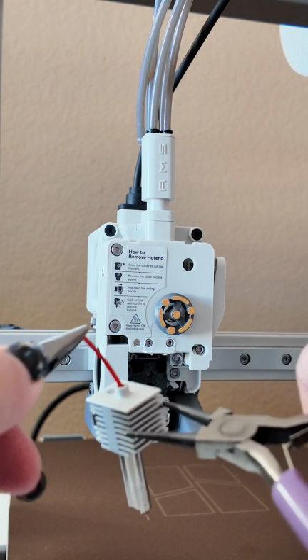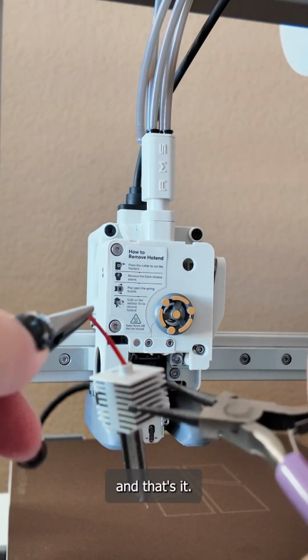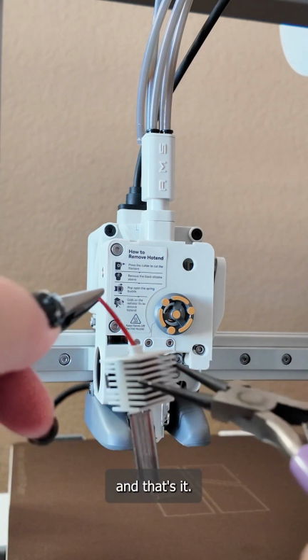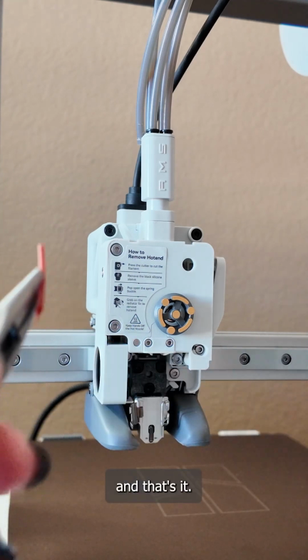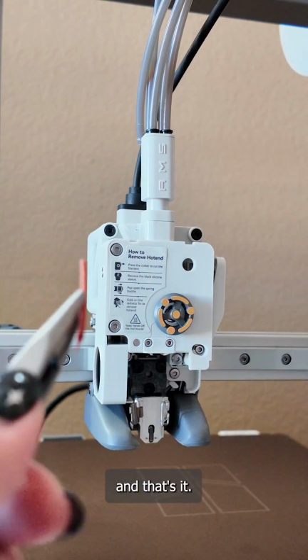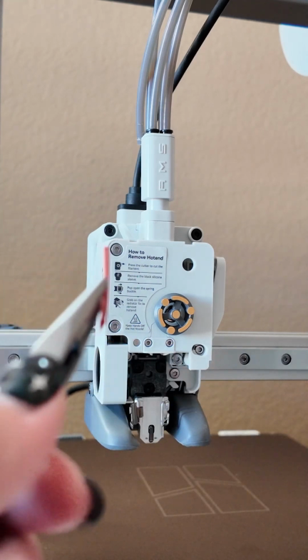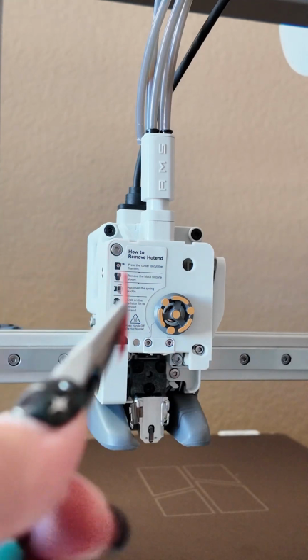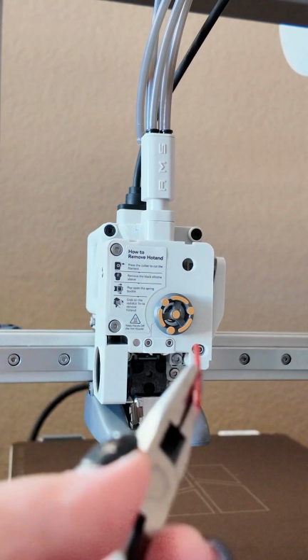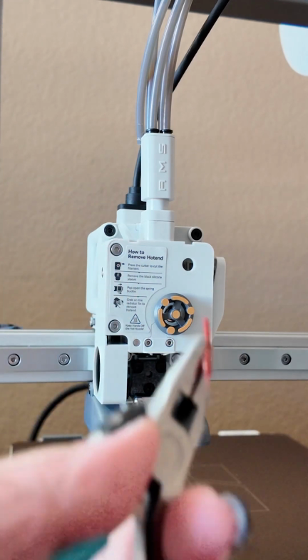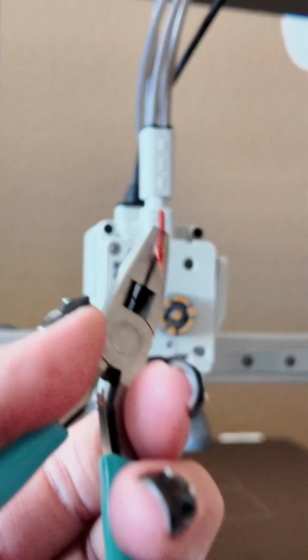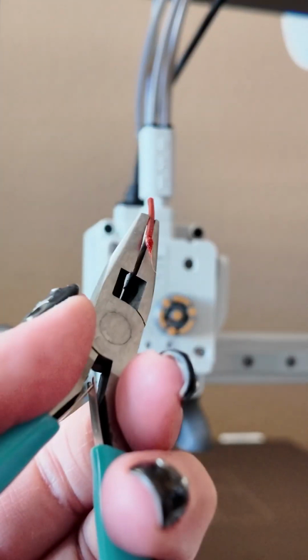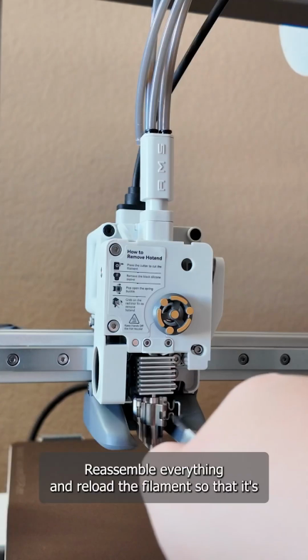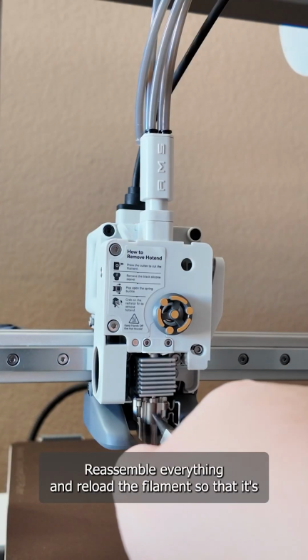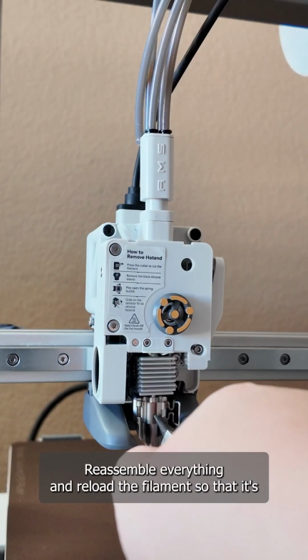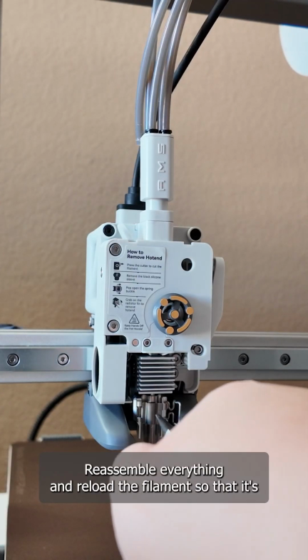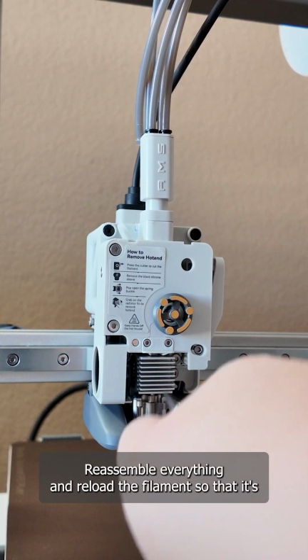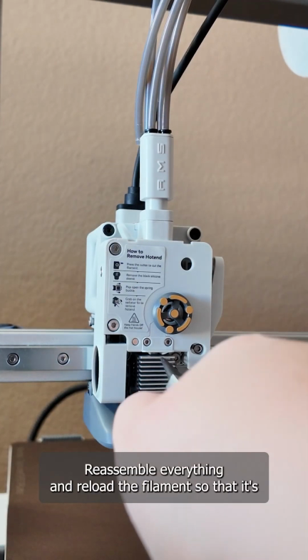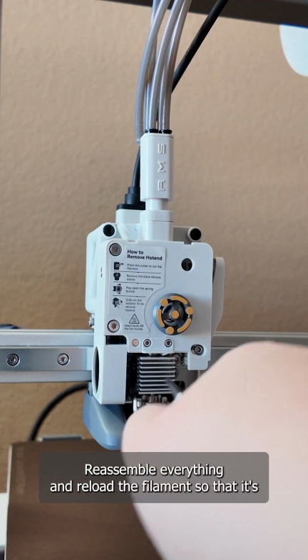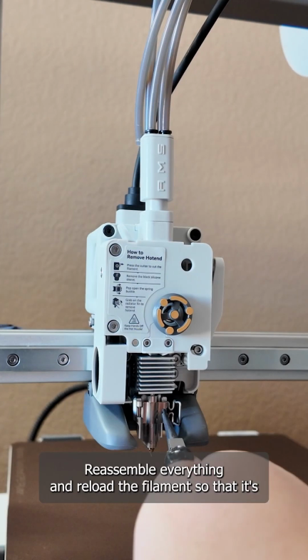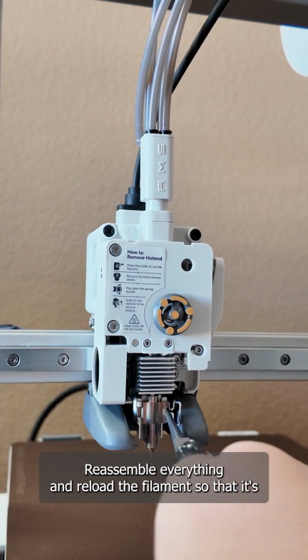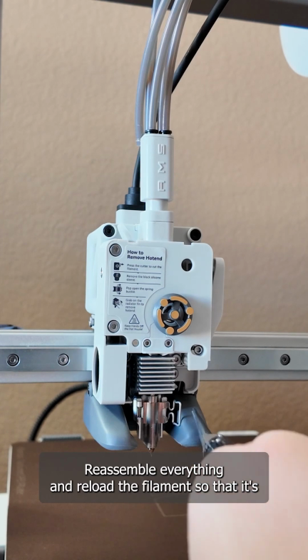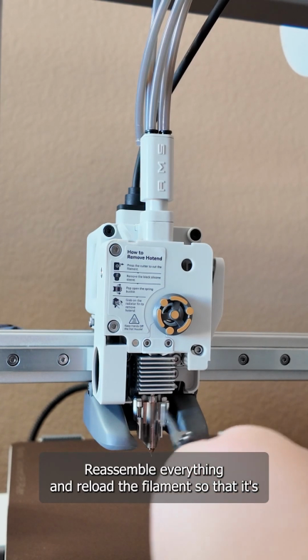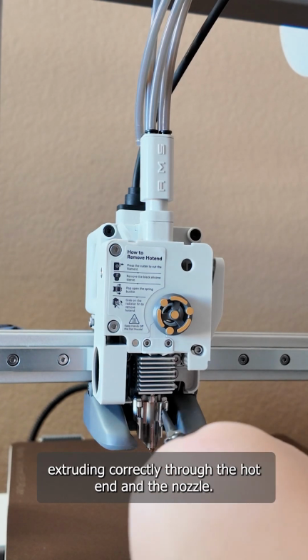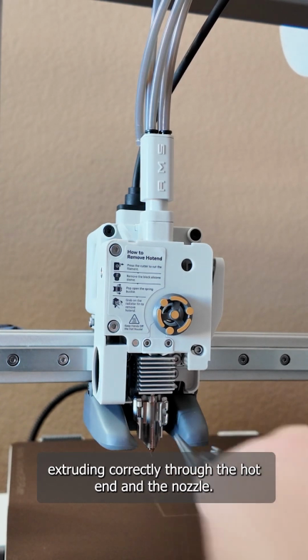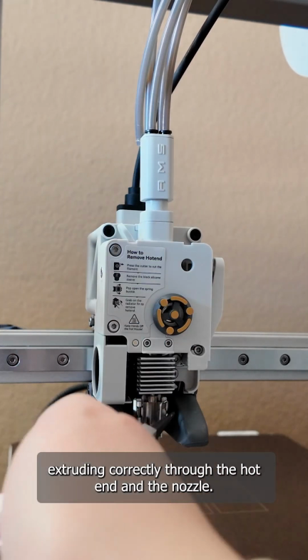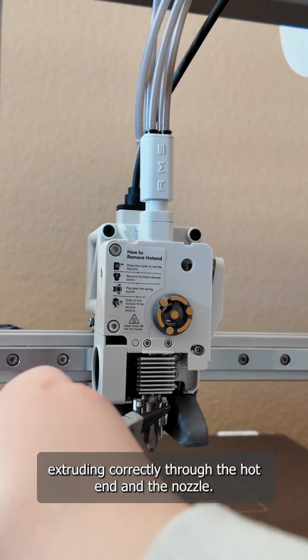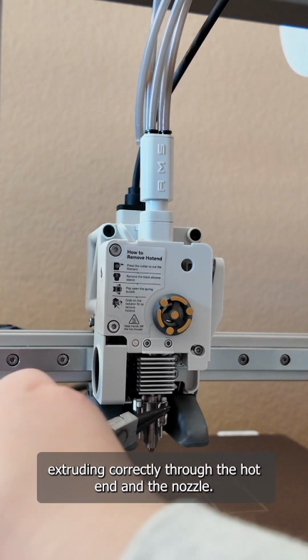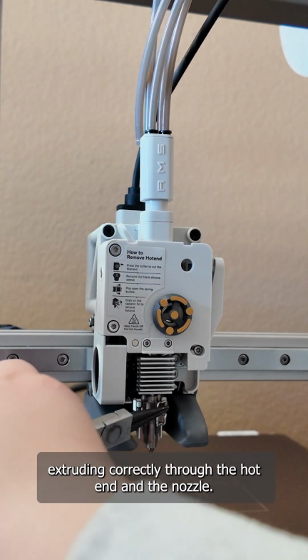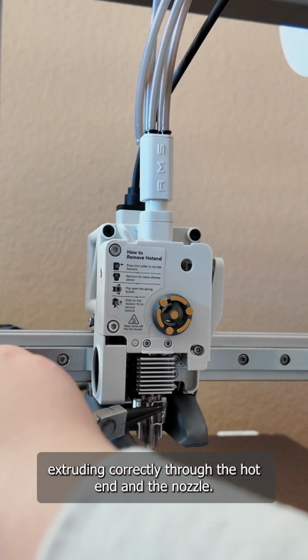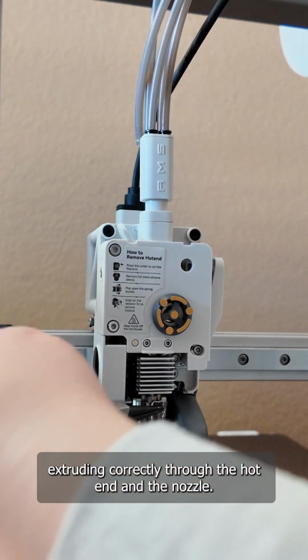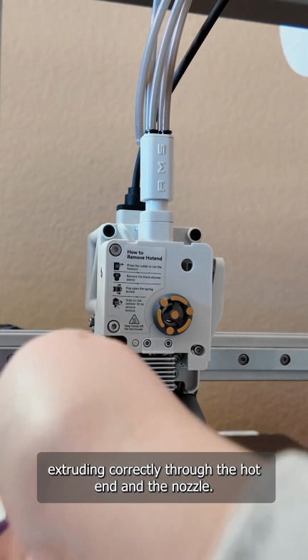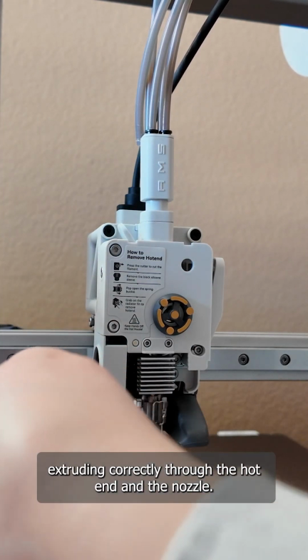And that's it! Reassemble everything and reload the filament so that it's extruding correctly through the hot end and the nozzle.